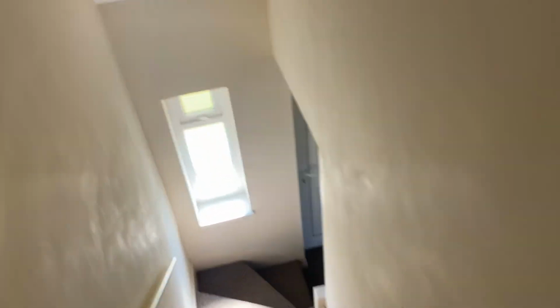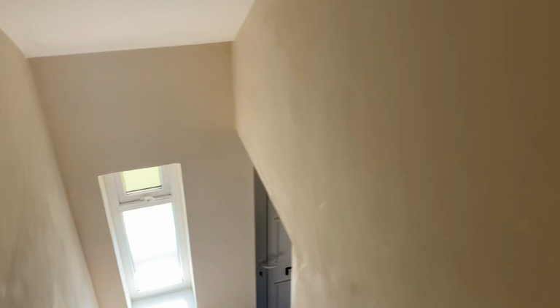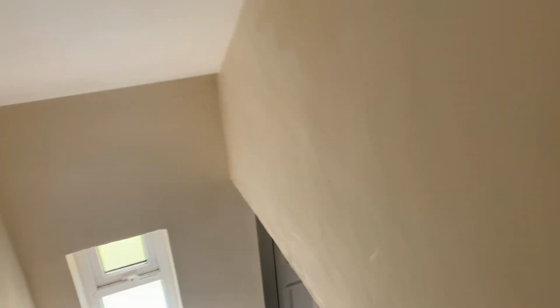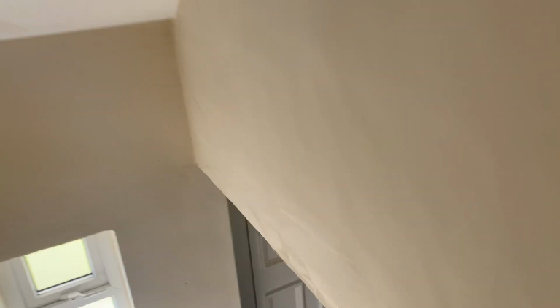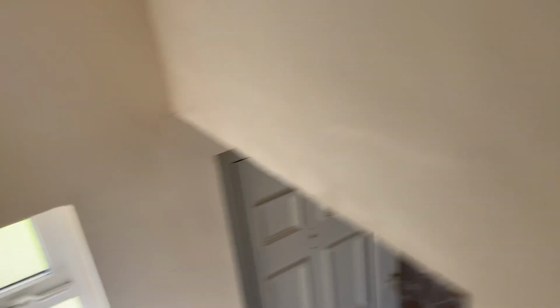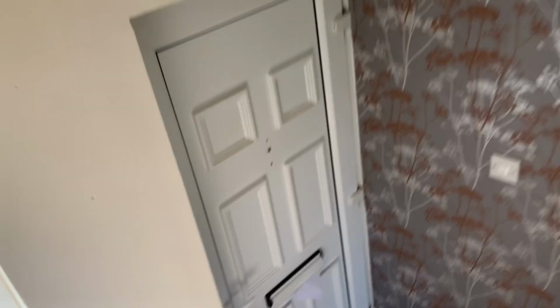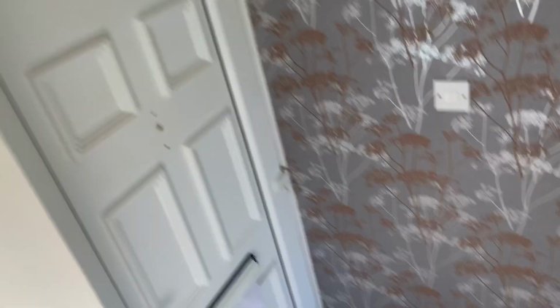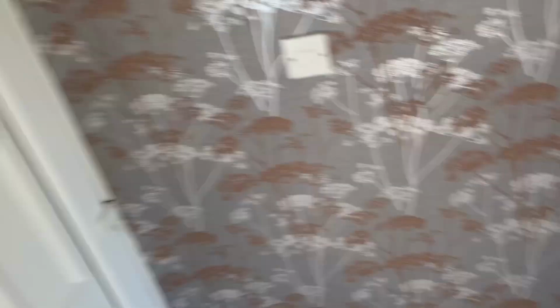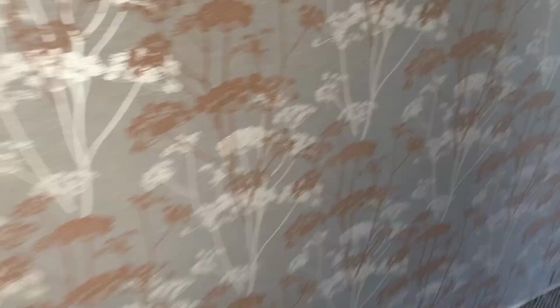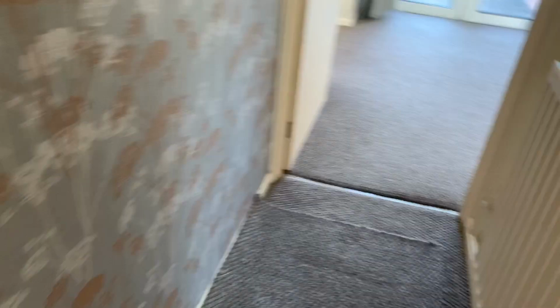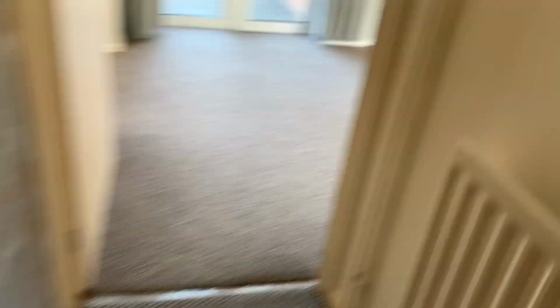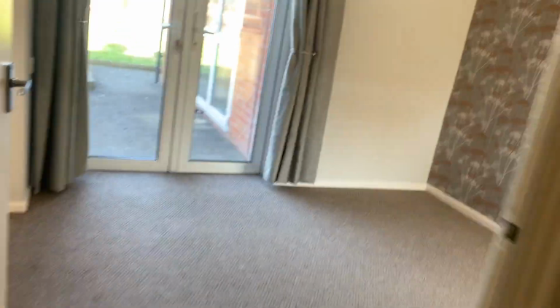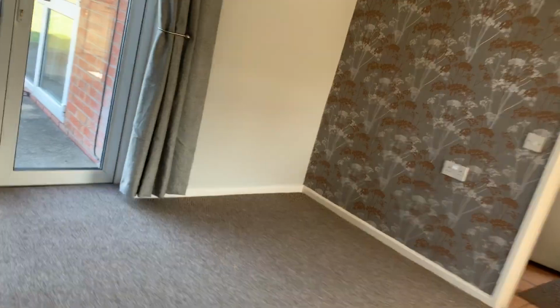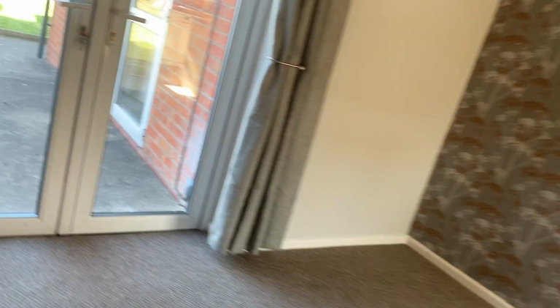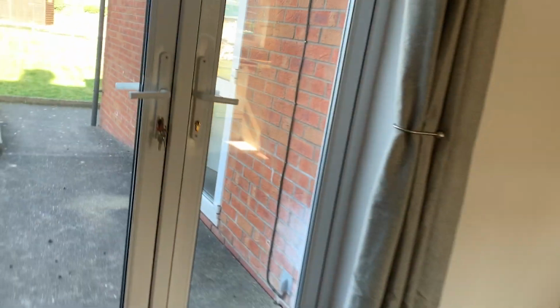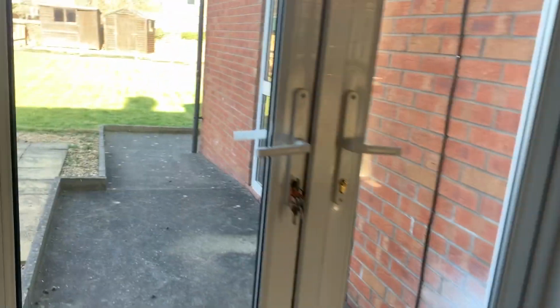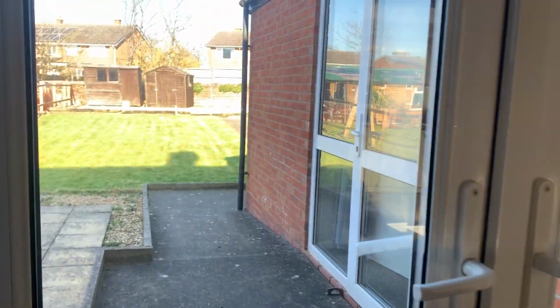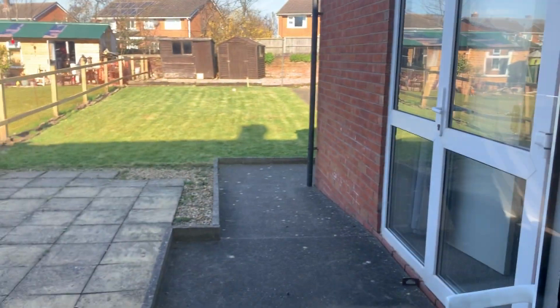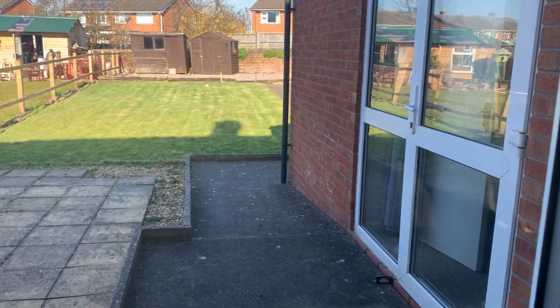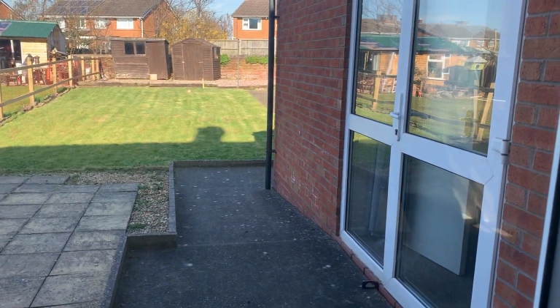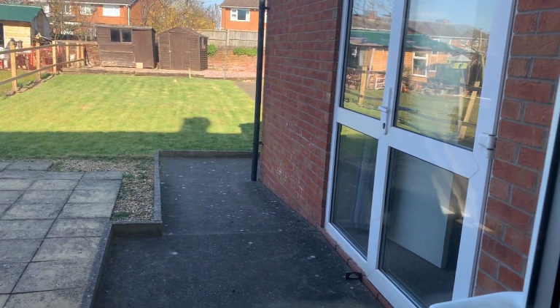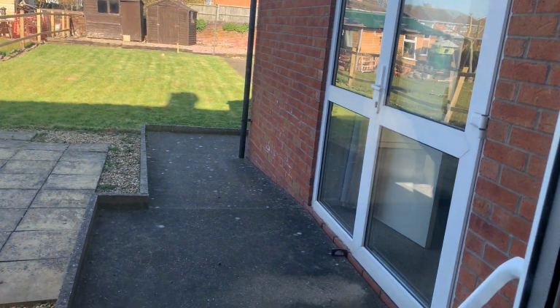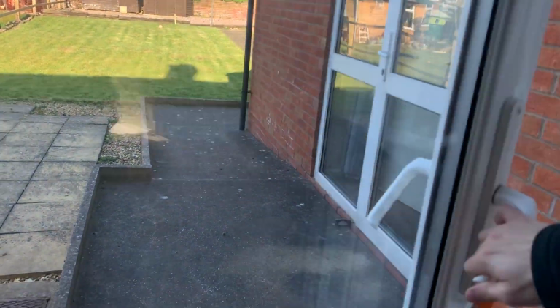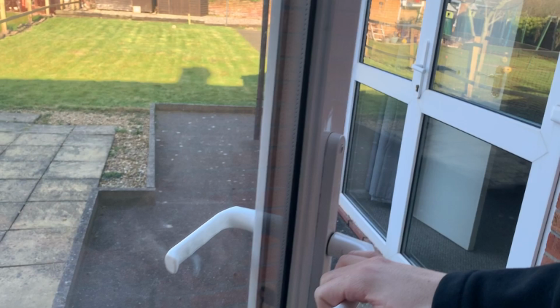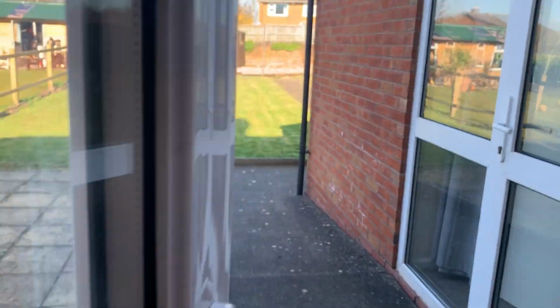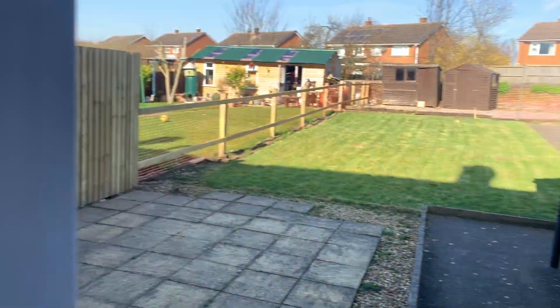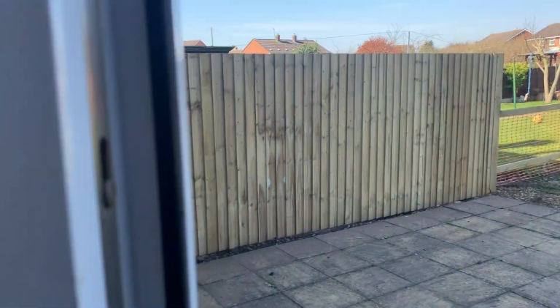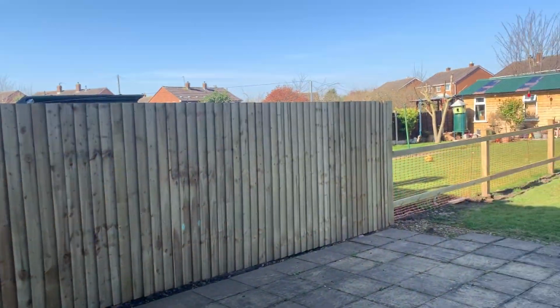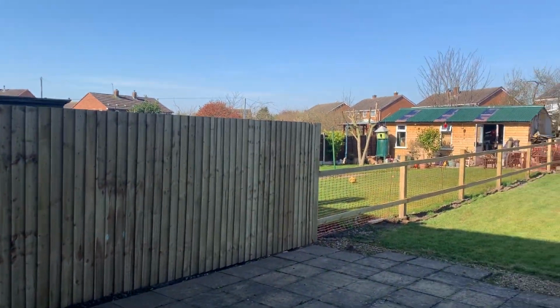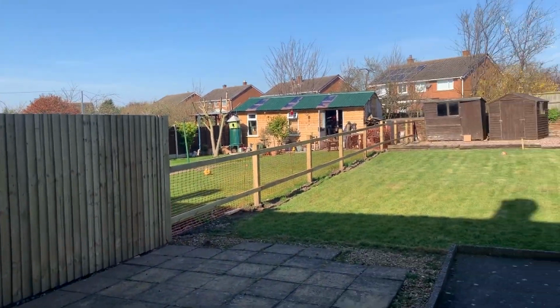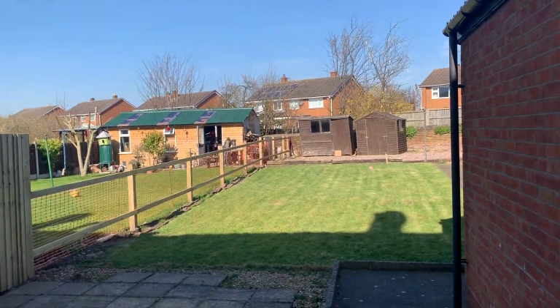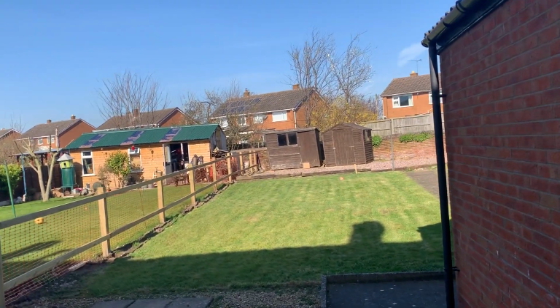Now I'll show you to the rear of the property. It has a very large rear garden.